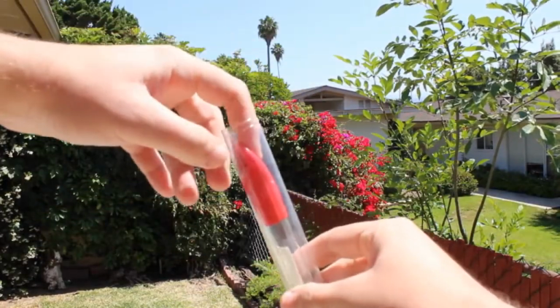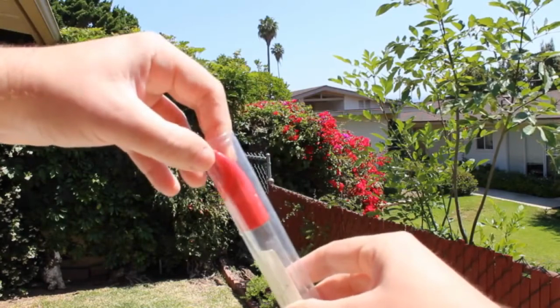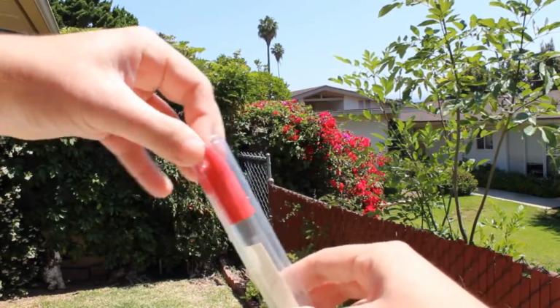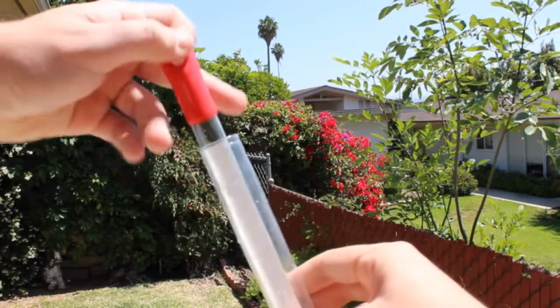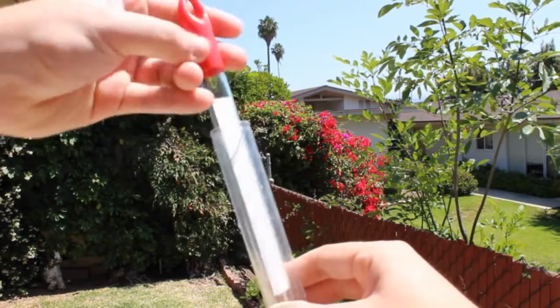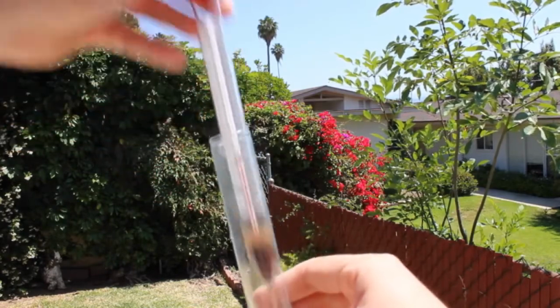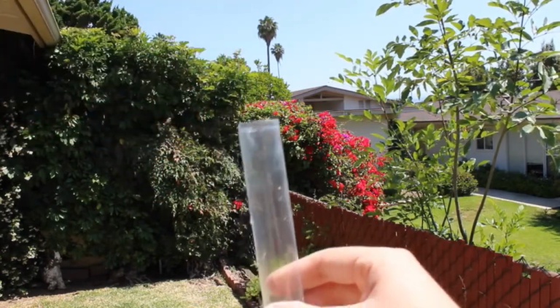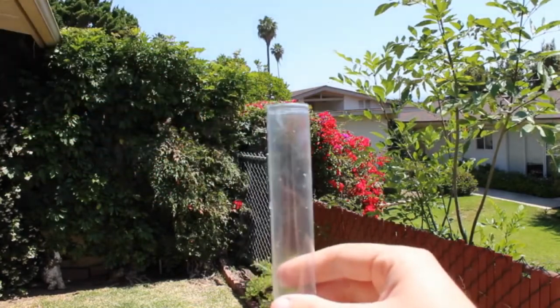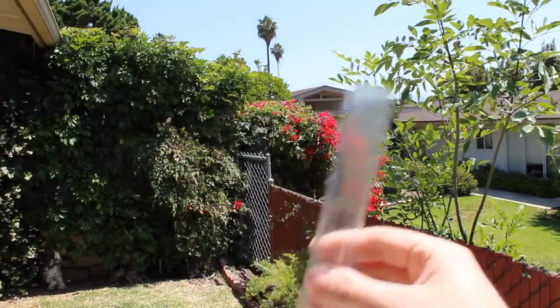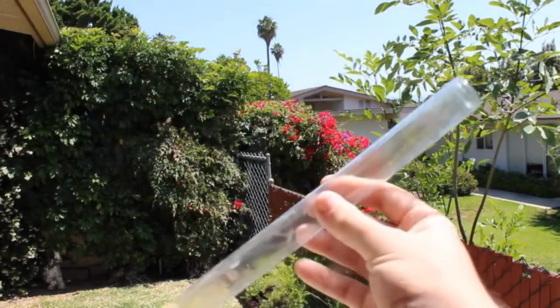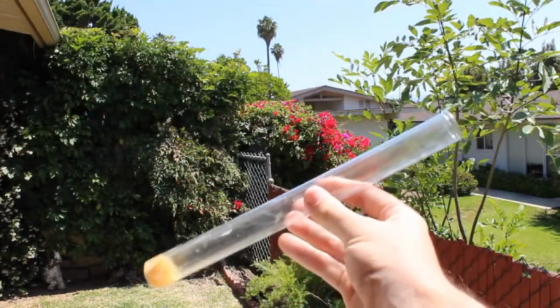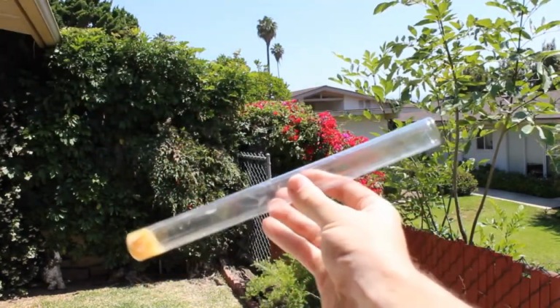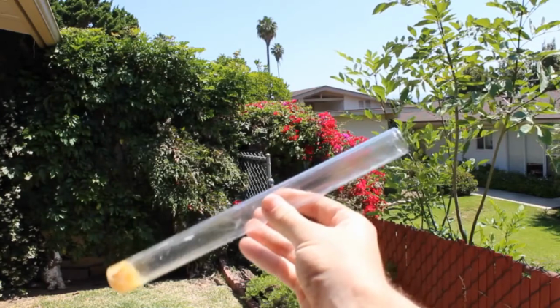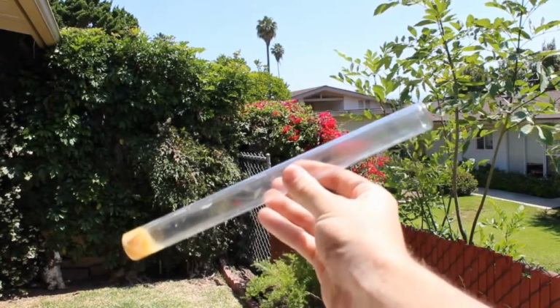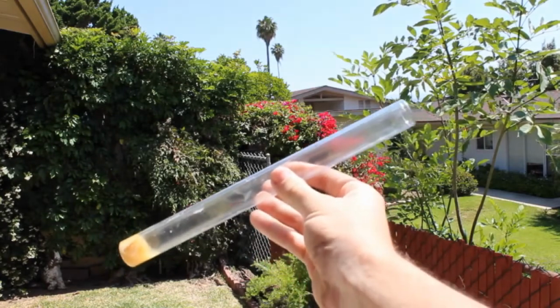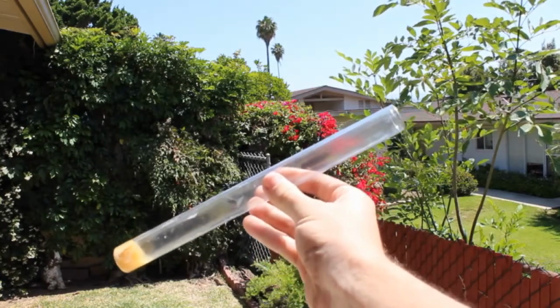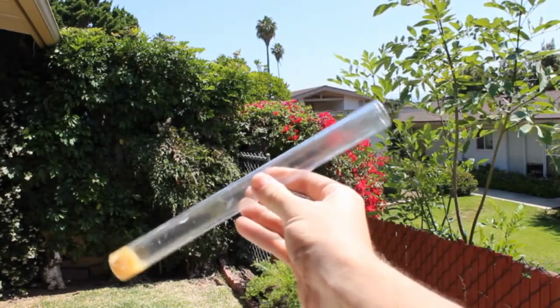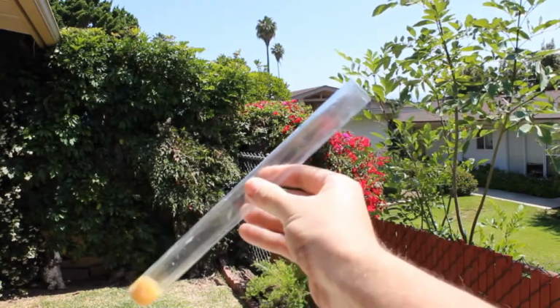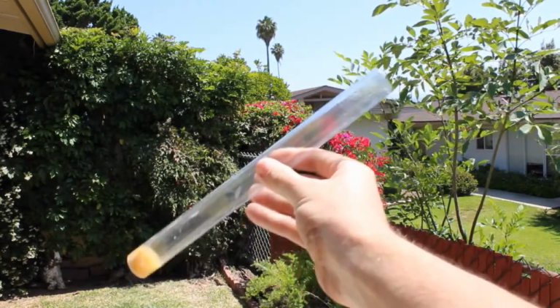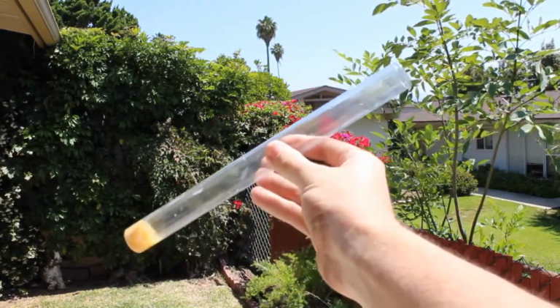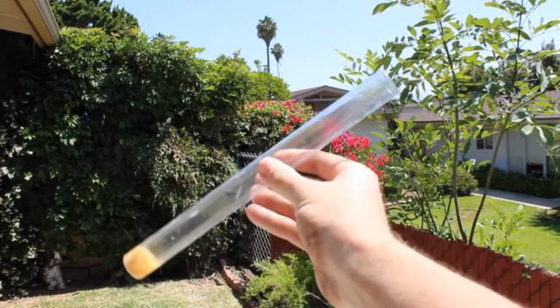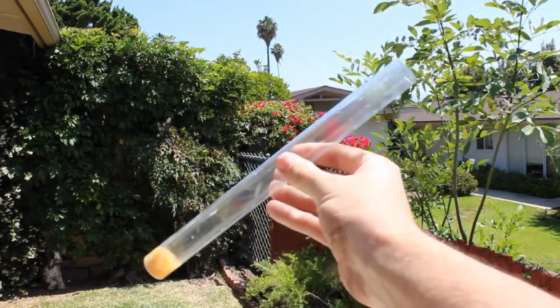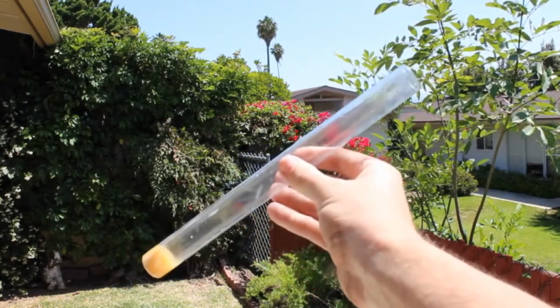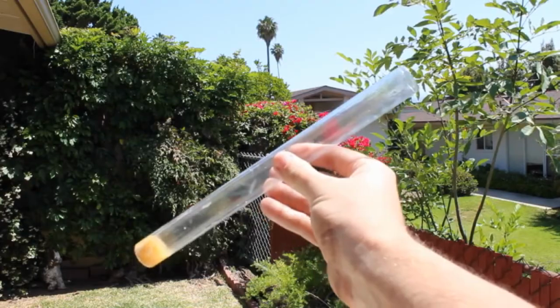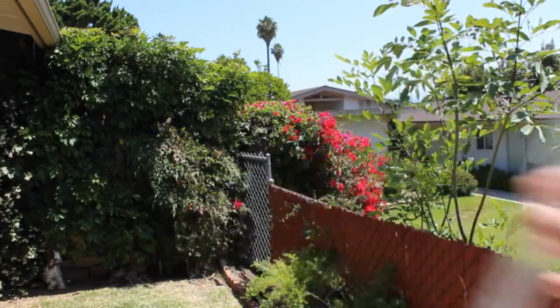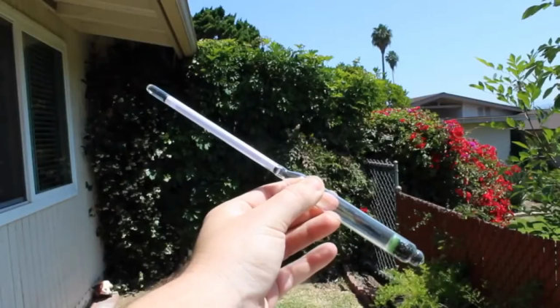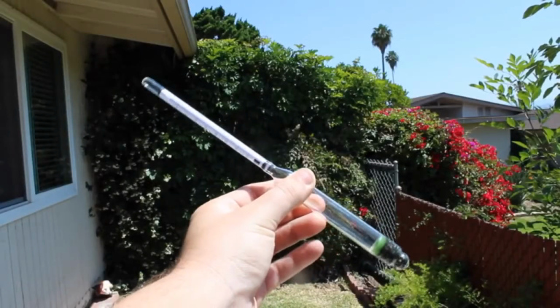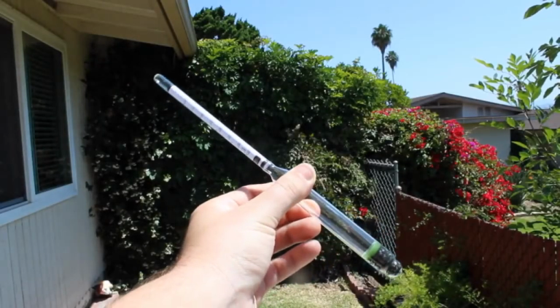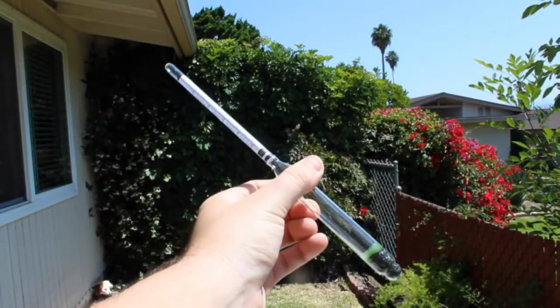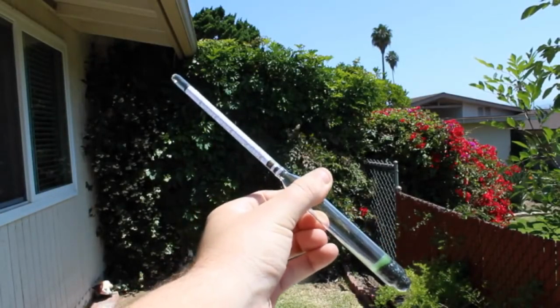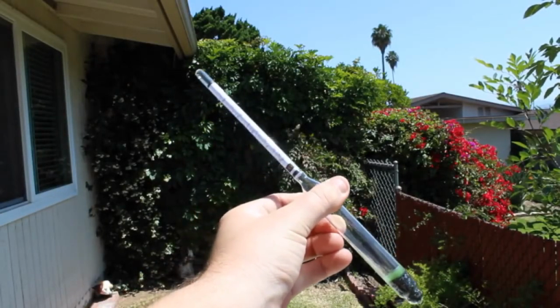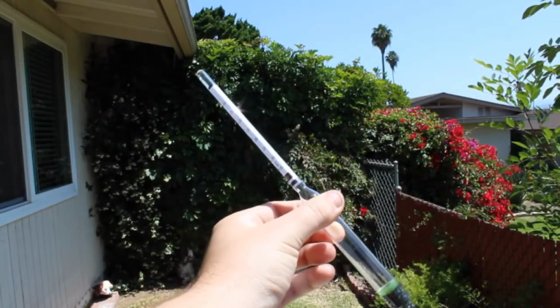Most of the time I just pour the wort into the auto siphon and then pour it into a container that my thermometer came in. You can buy a hydrometer jar for $10, but I'd rather save the $10 and just use the stuff I already have.